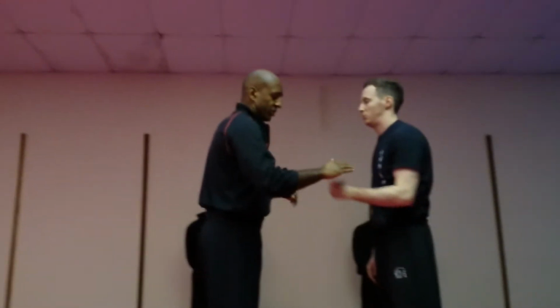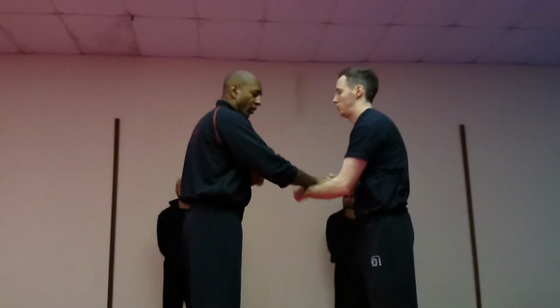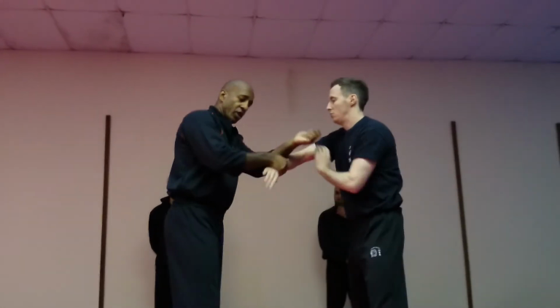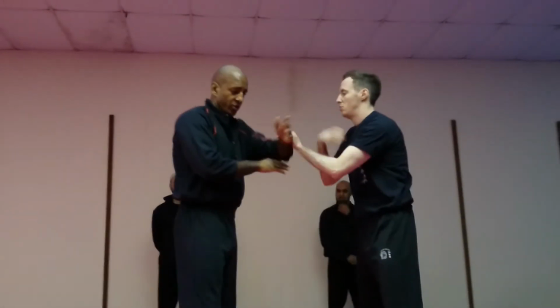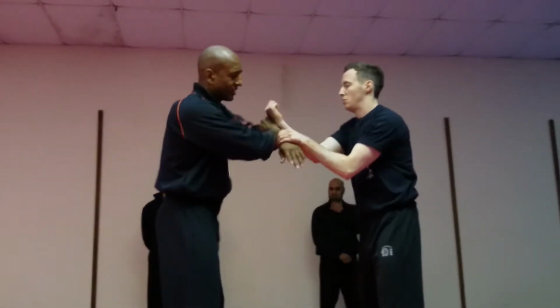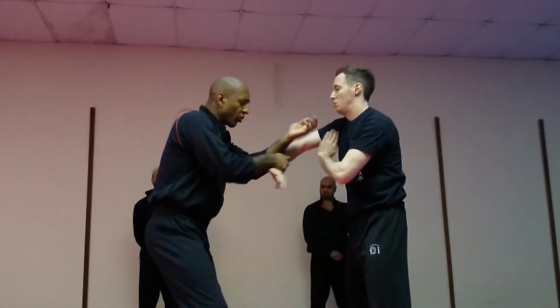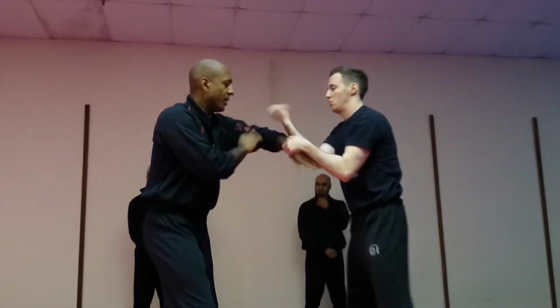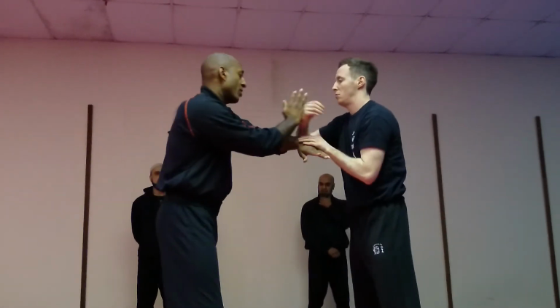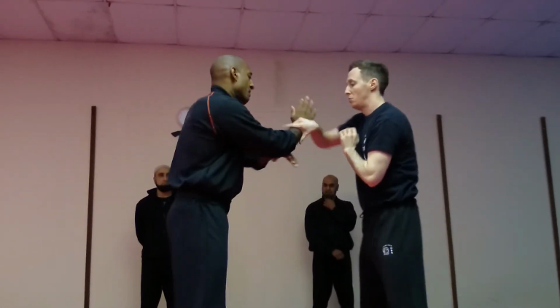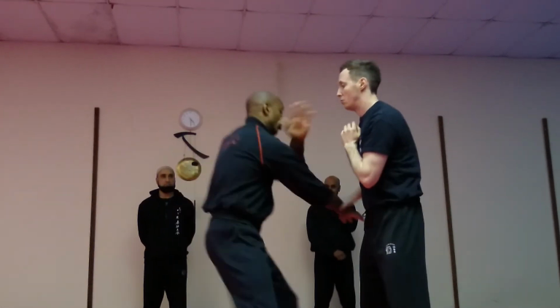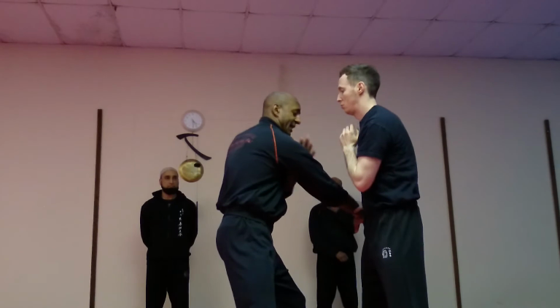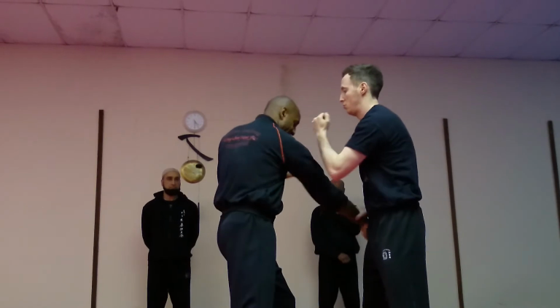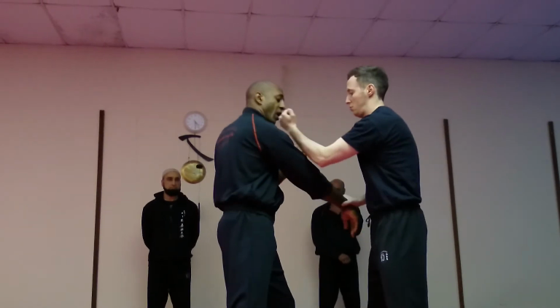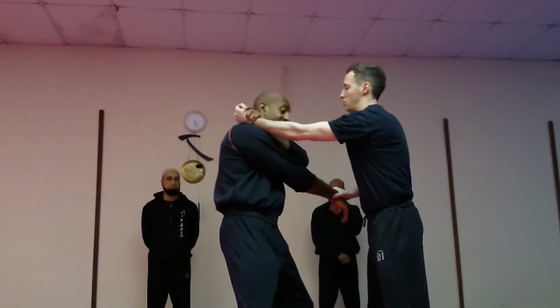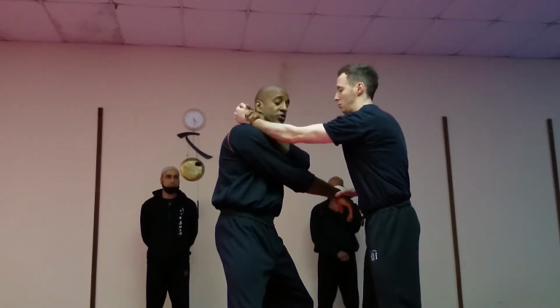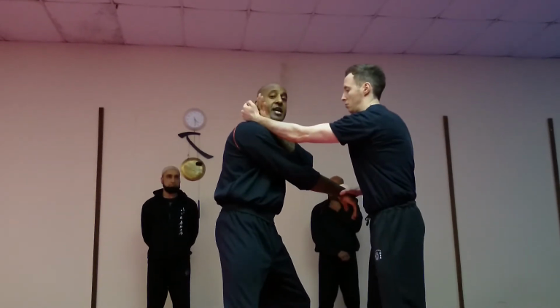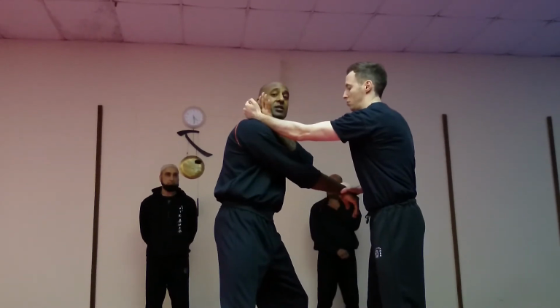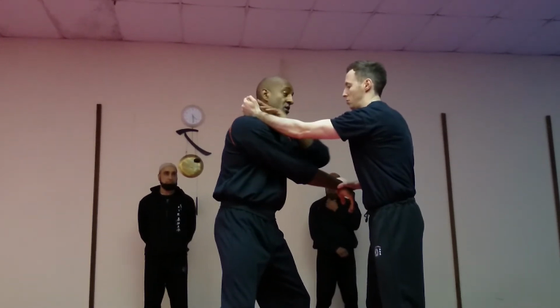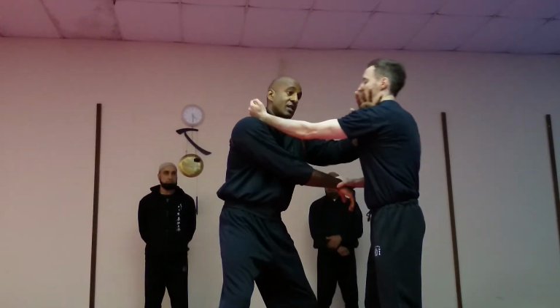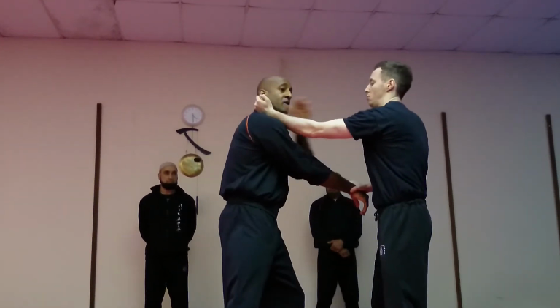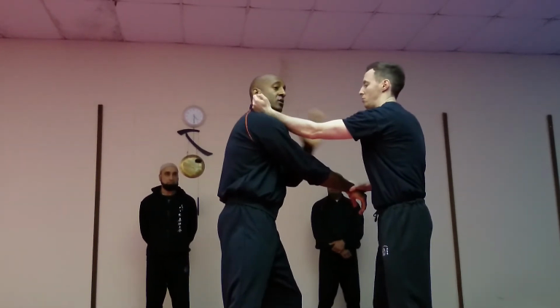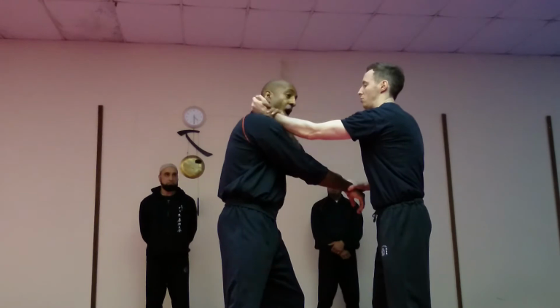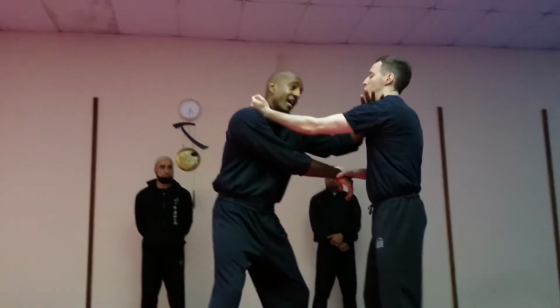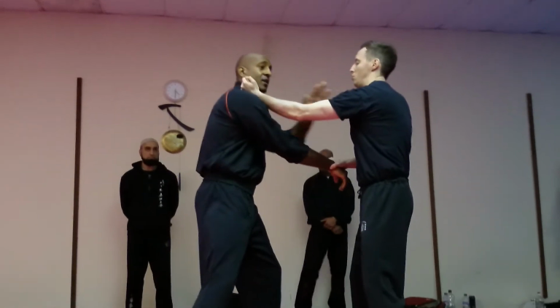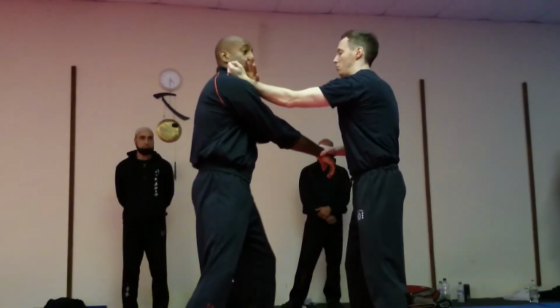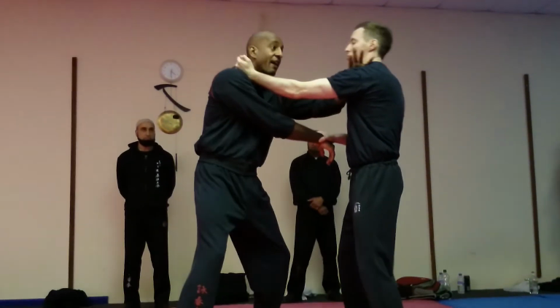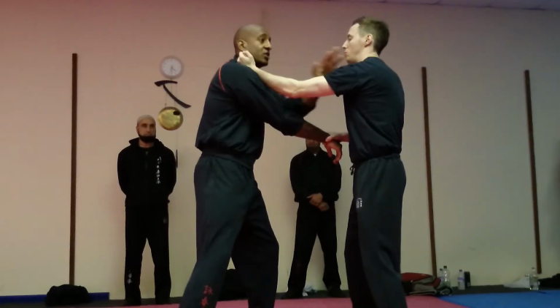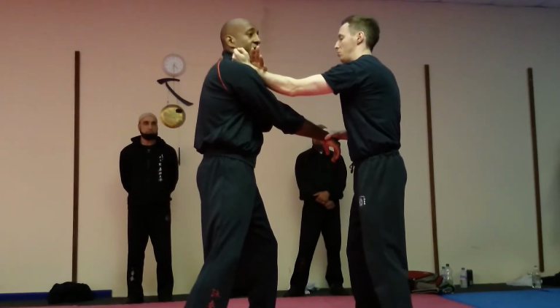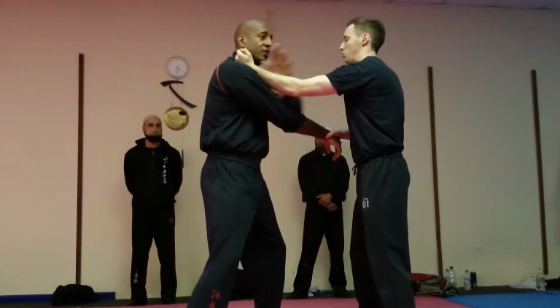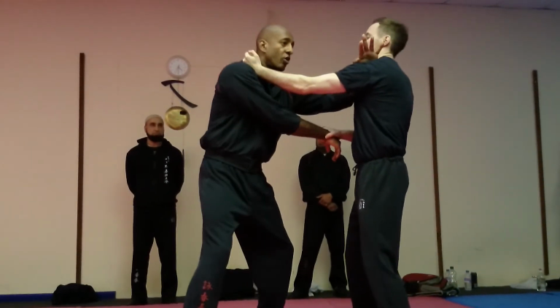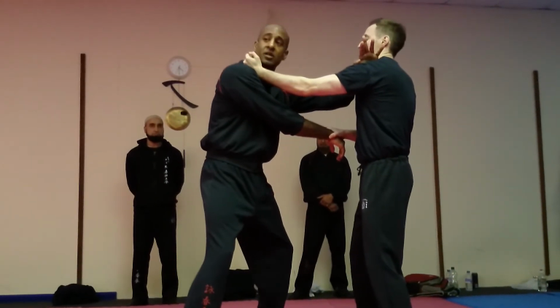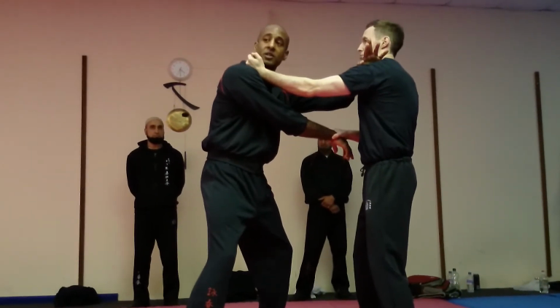So what I want you to learn to do is: when someone takes your arm, relax, let the arm go, and if you're attacking, use the free hand to slap. So the strike here — the knife hand — is to the side of the neck, to the carotid. Simple.